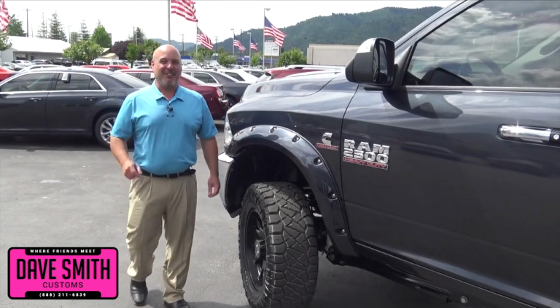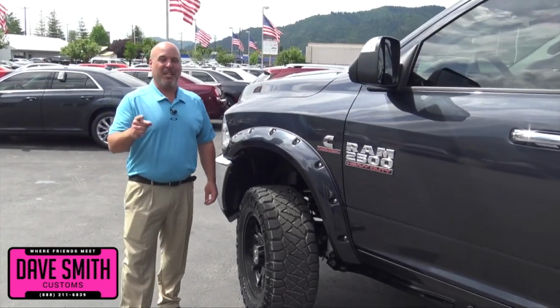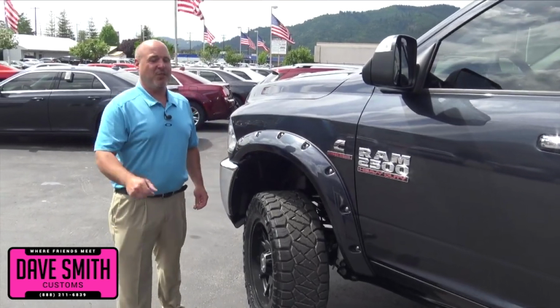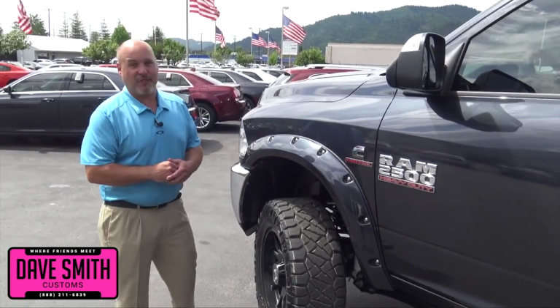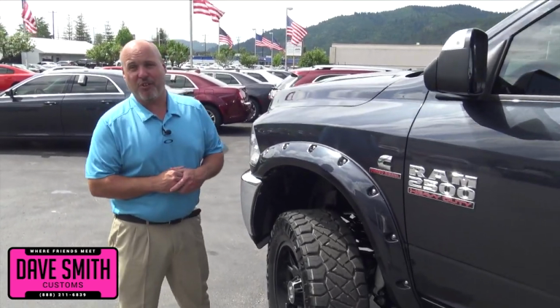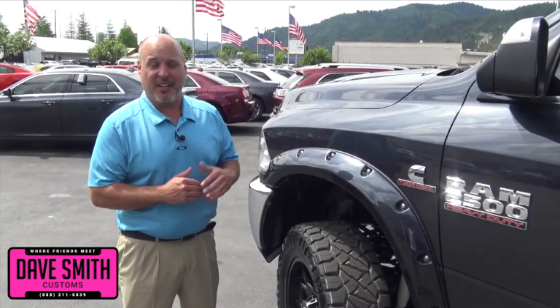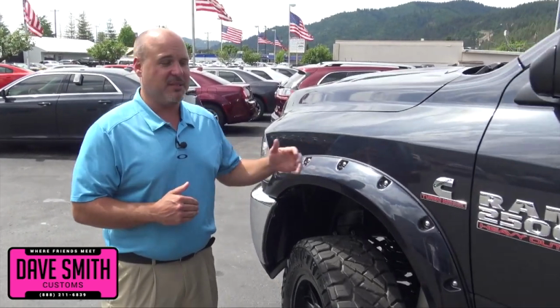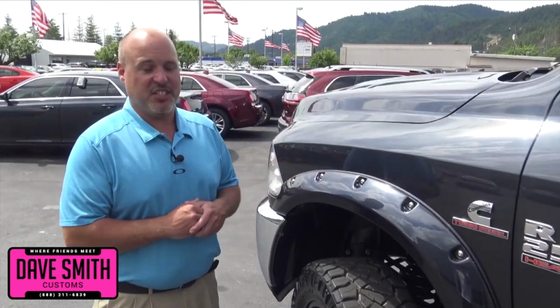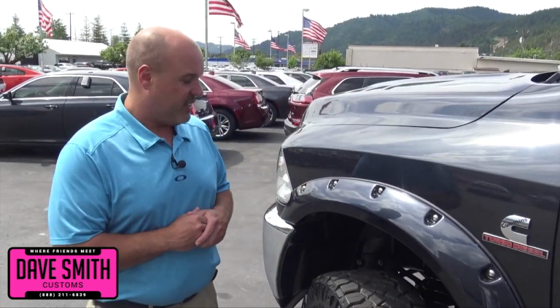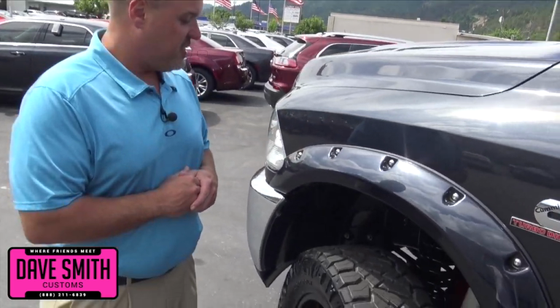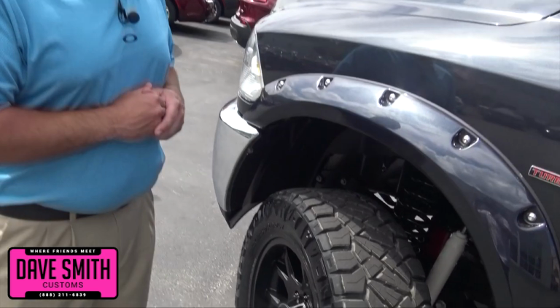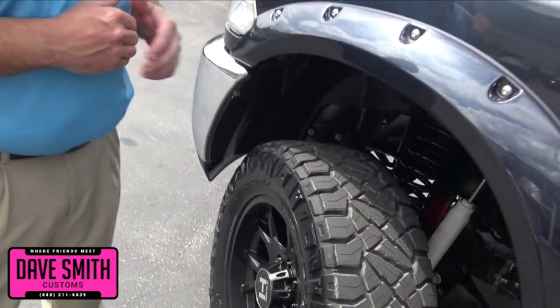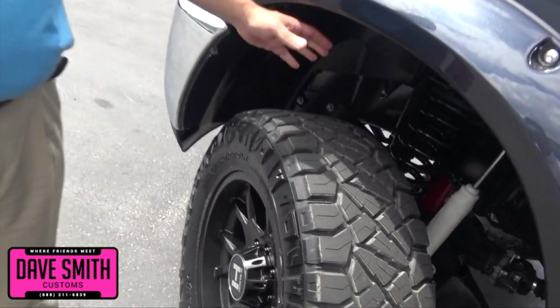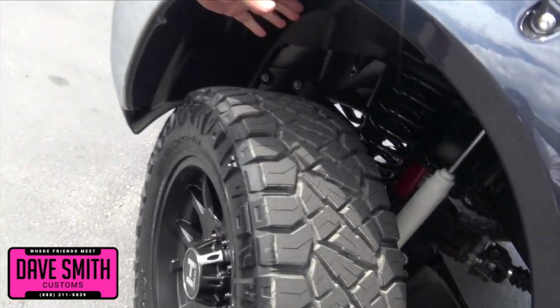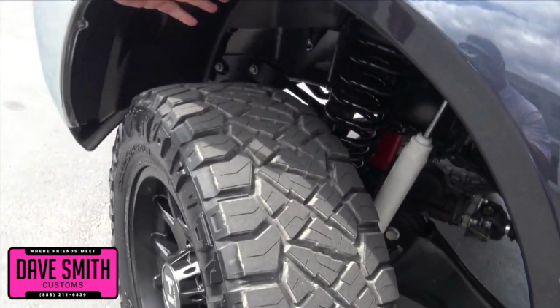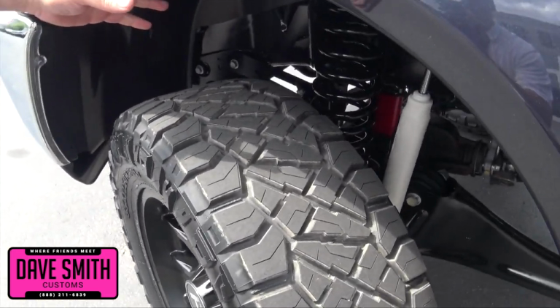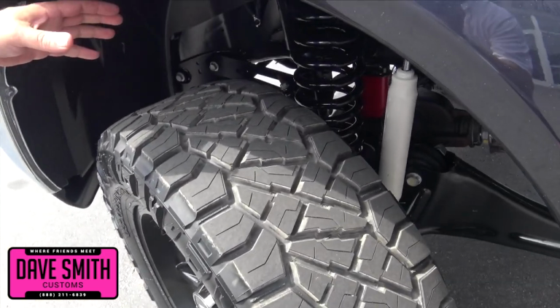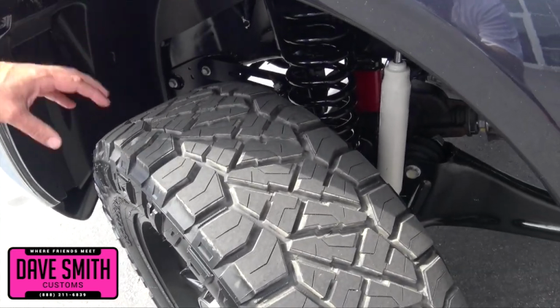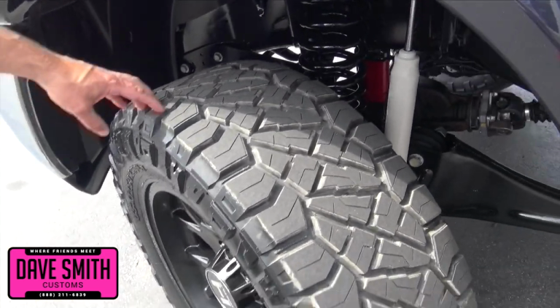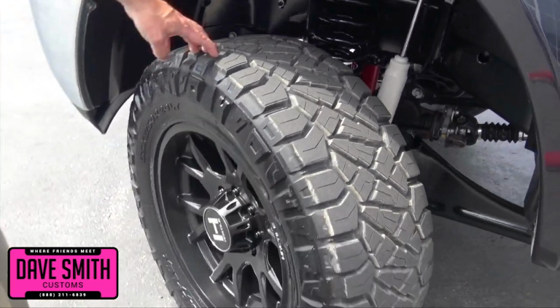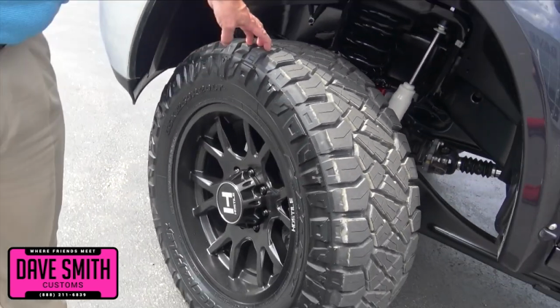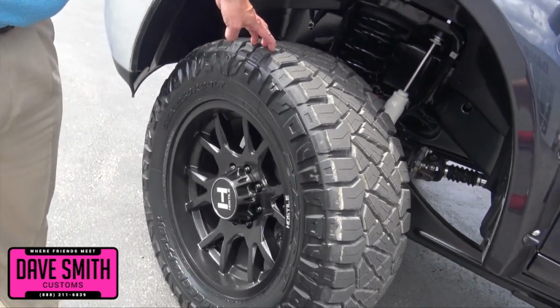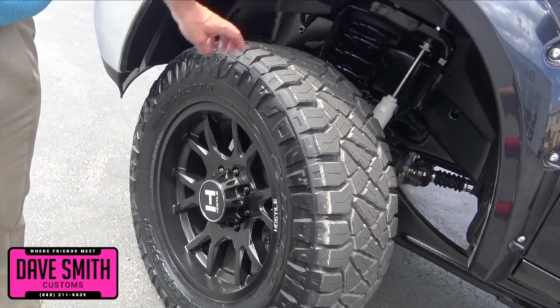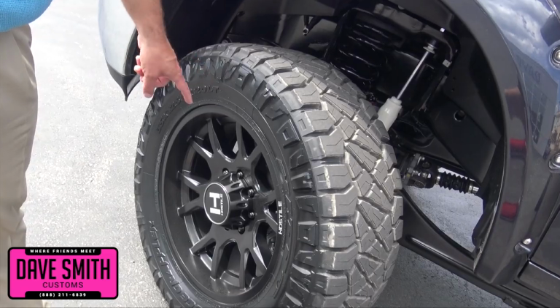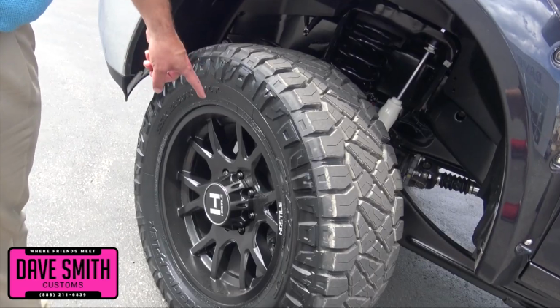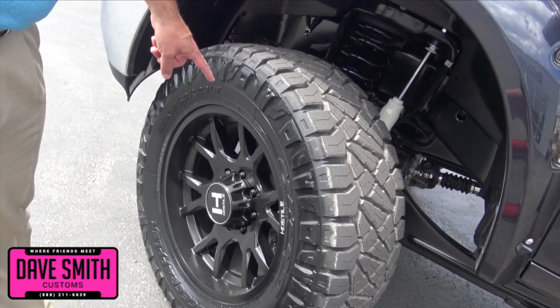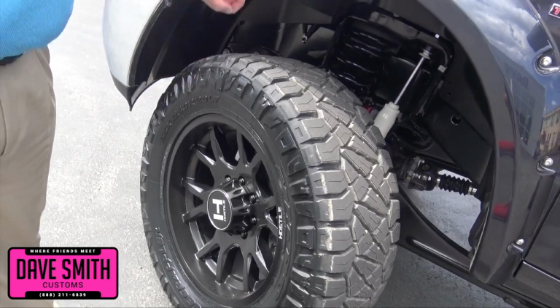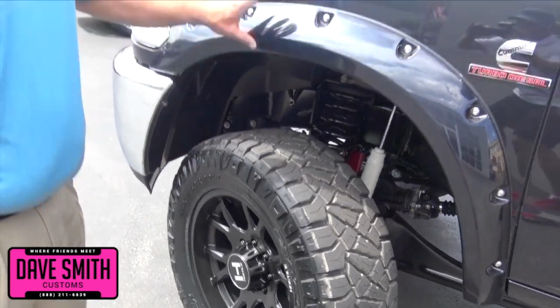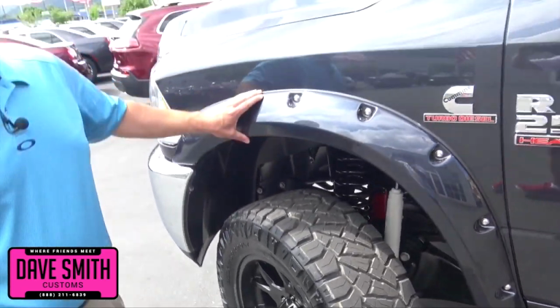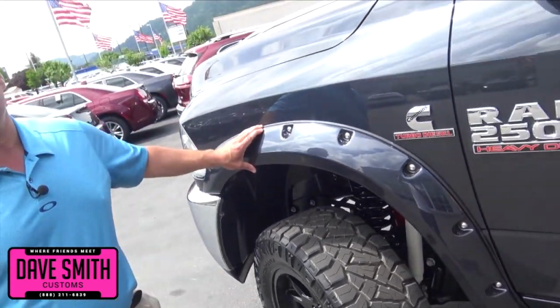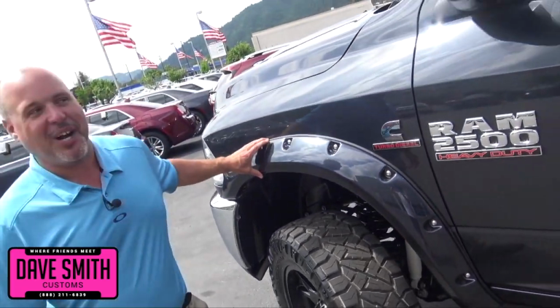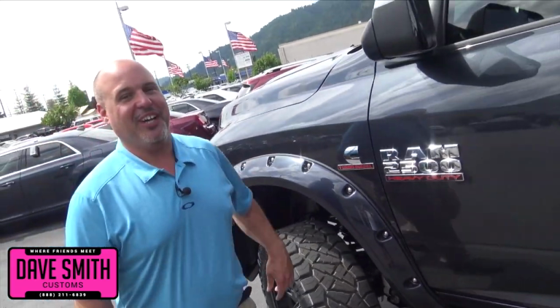I'm going to give you an update on what you folks have already voted on customizing this truck. Let's start with the lift: 4-inch Pro Comp suspension lift, 35-inch Nitto tires, 20-inch Hostel wheels, painted to match Bushwacker pocket flares.